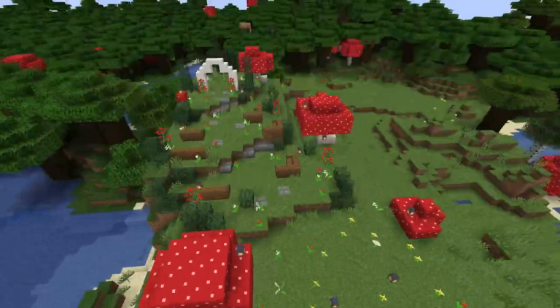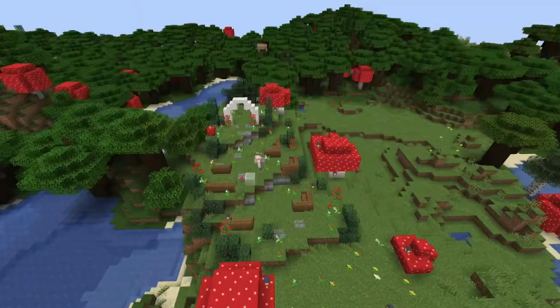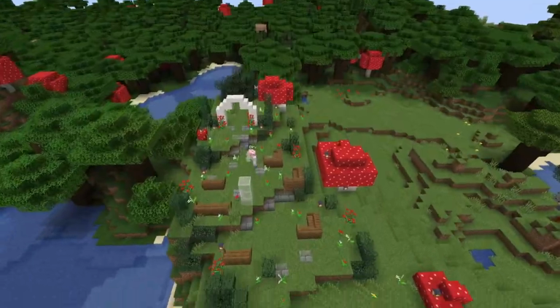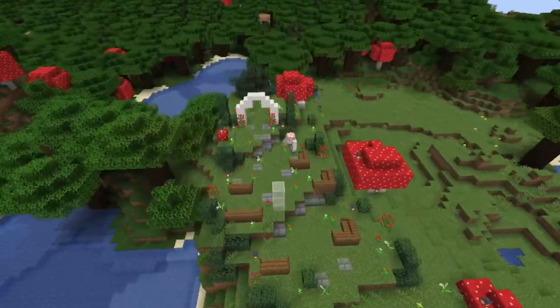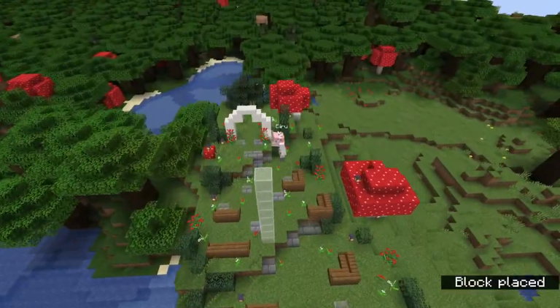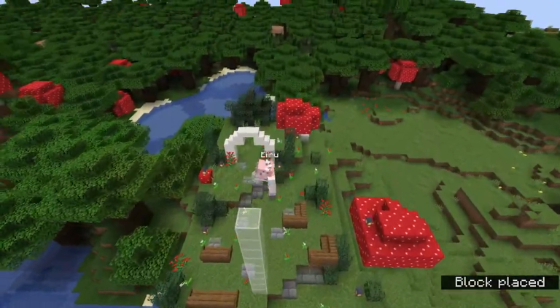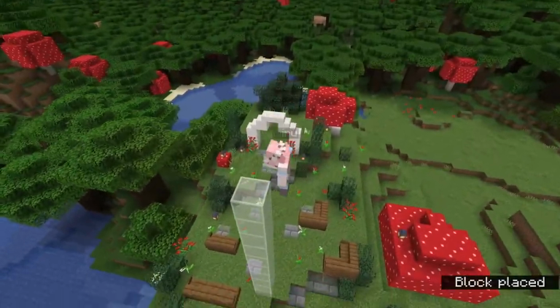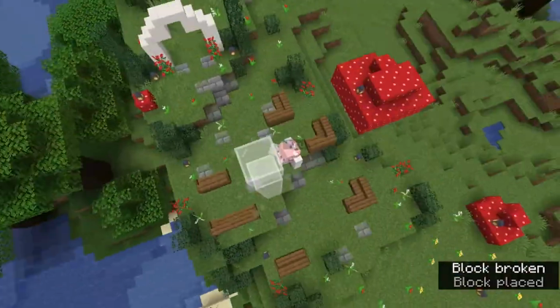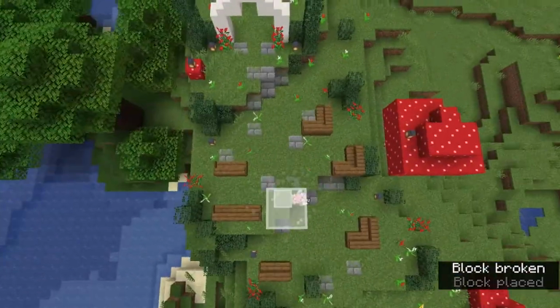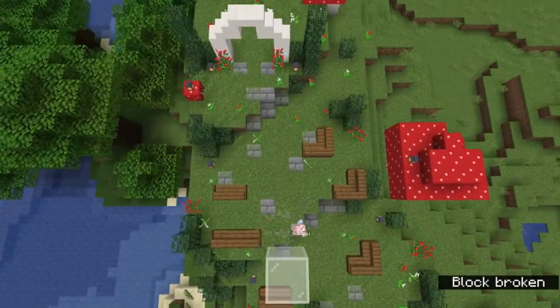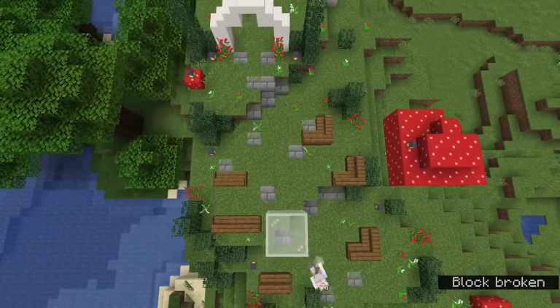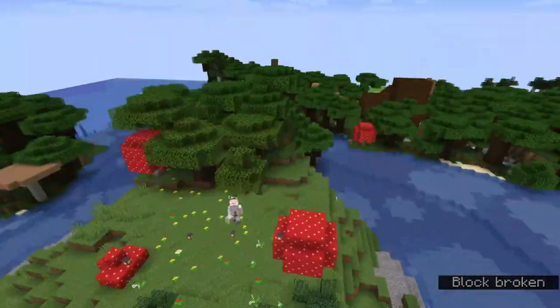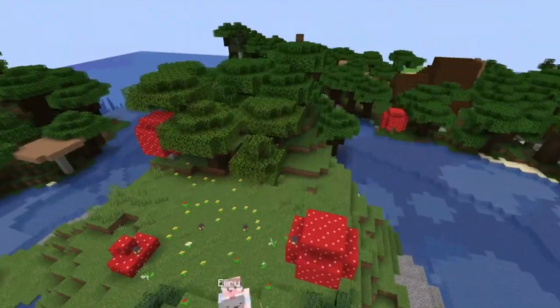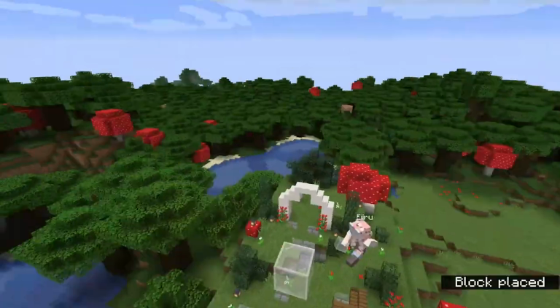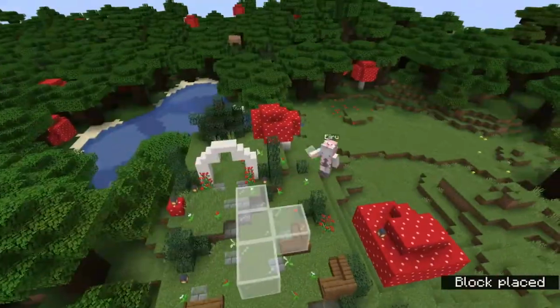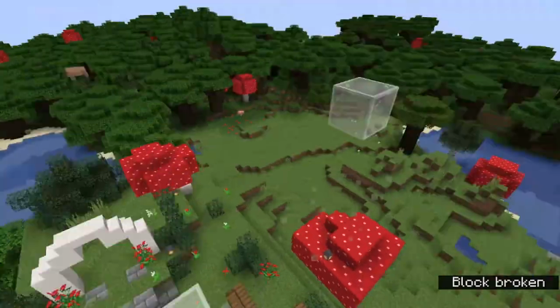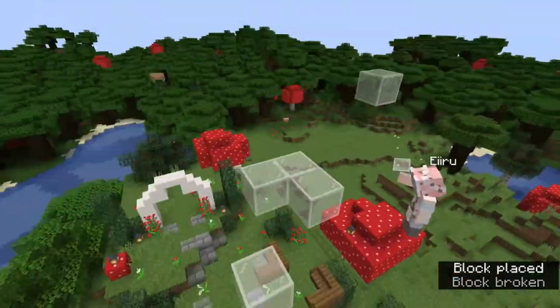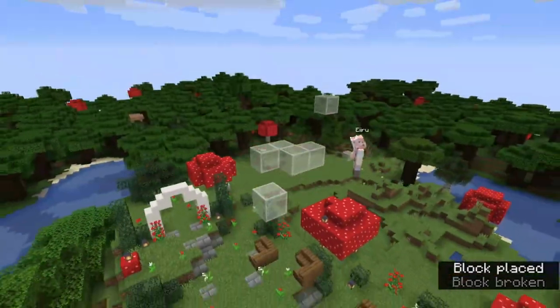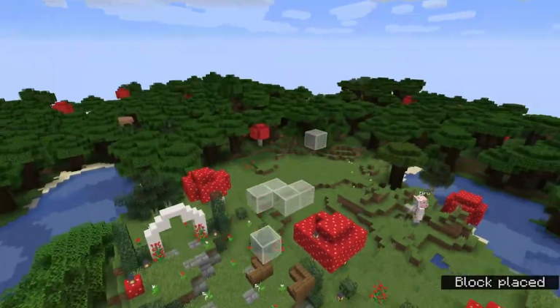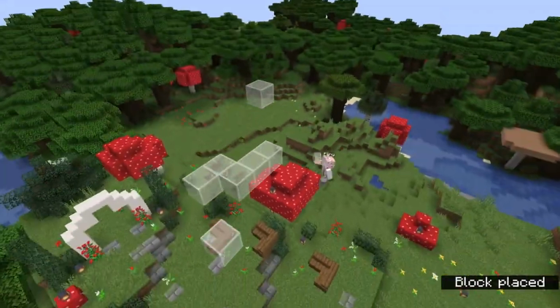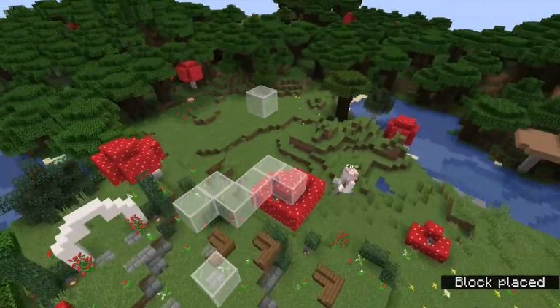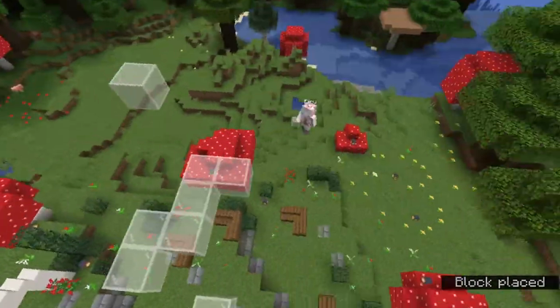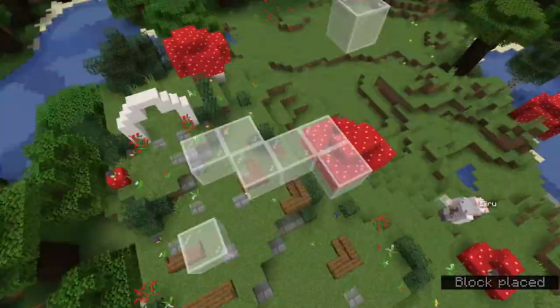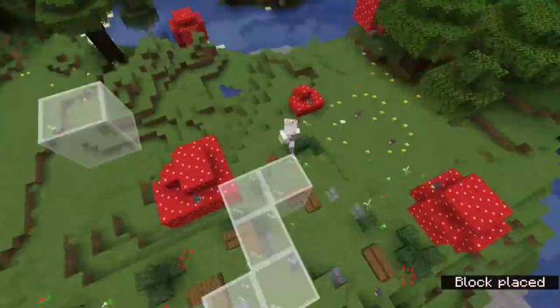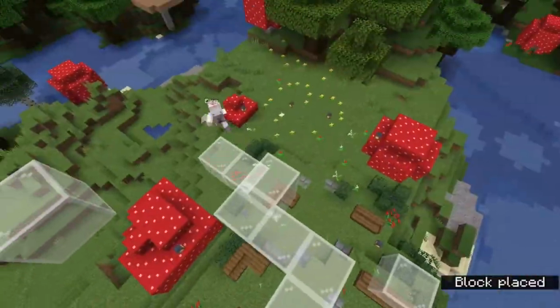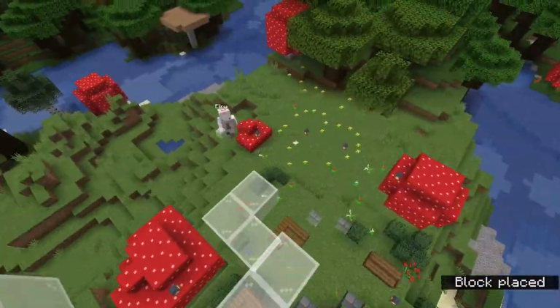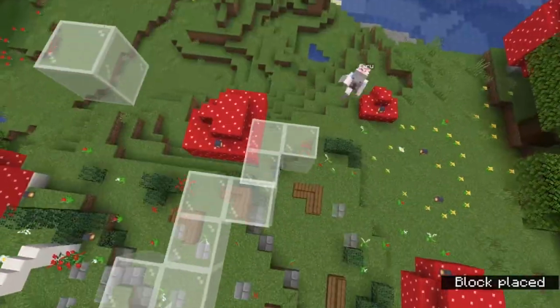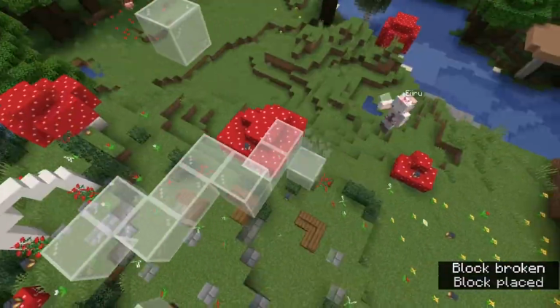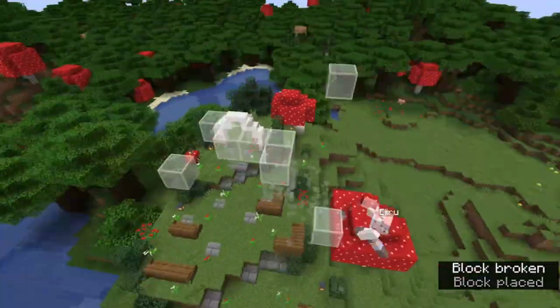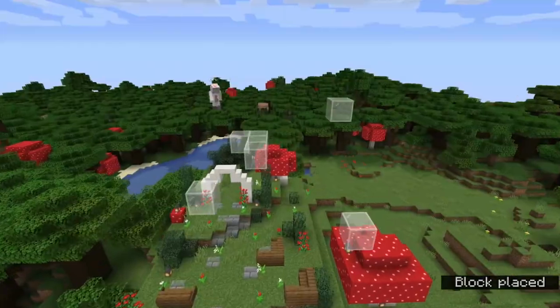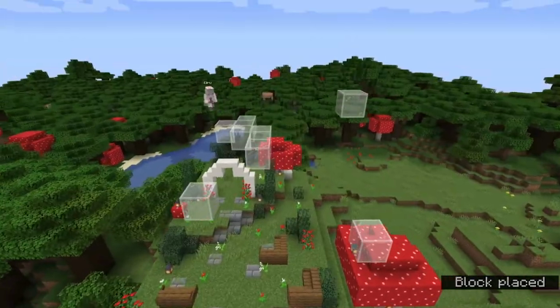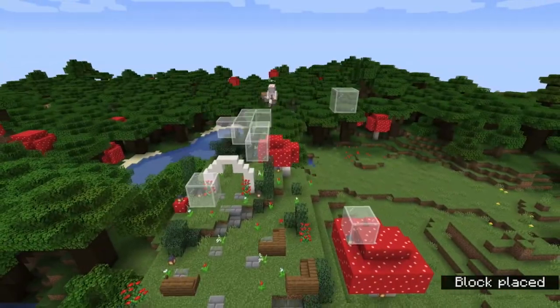Now we're gonna add our ceiling. Again we're using red and white stained glass because it fits with our color theme.